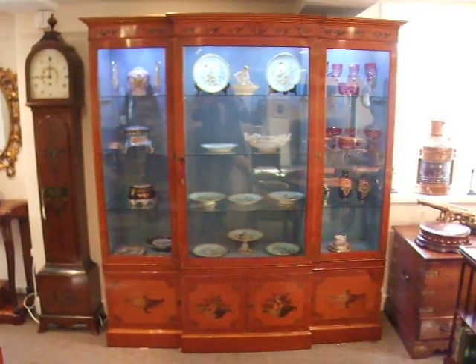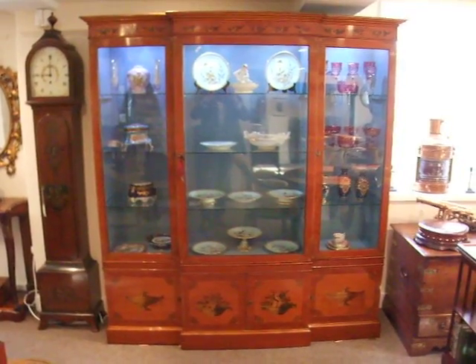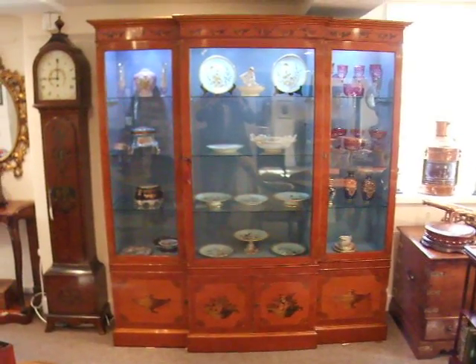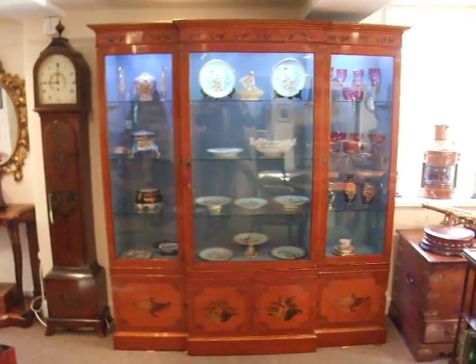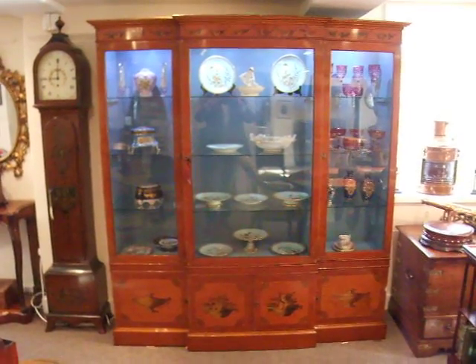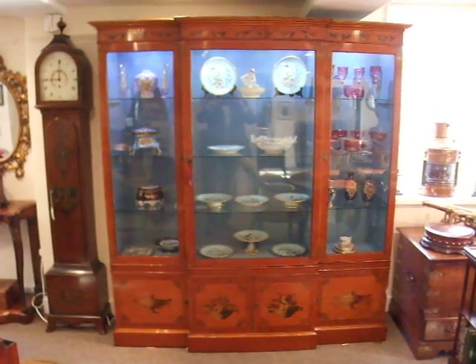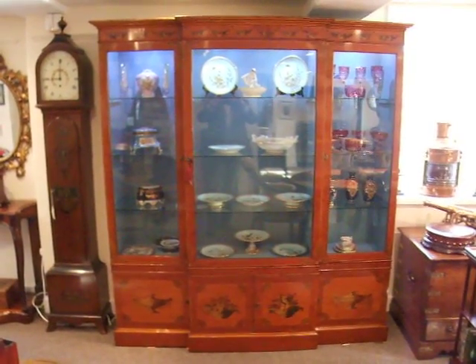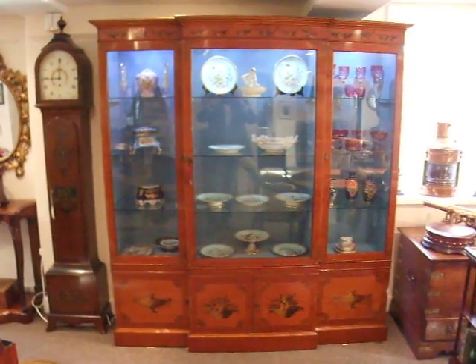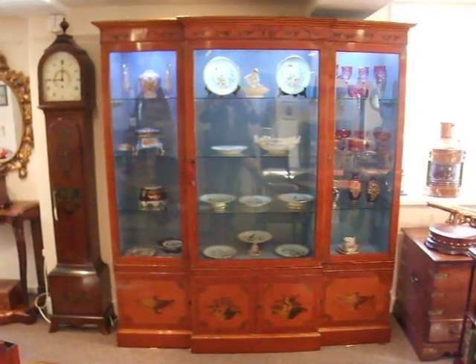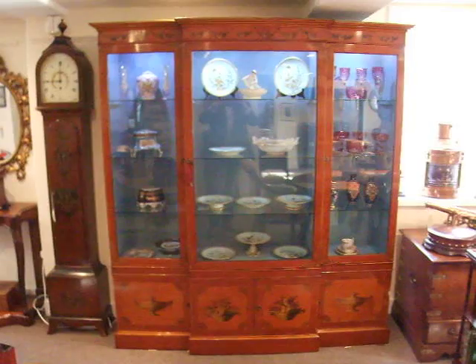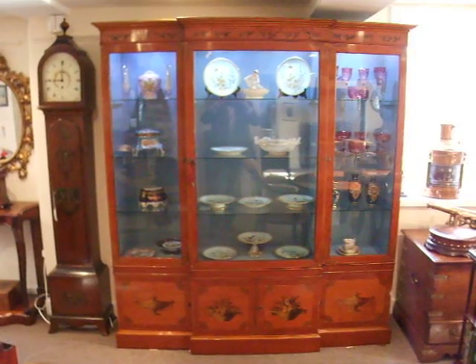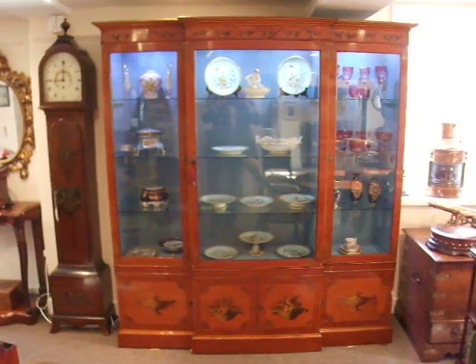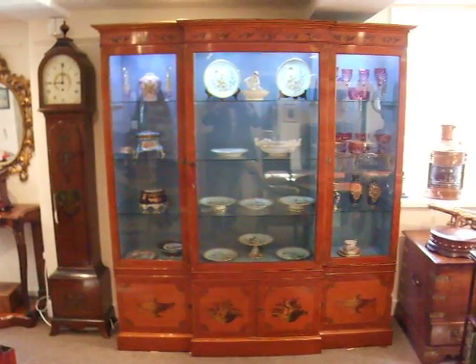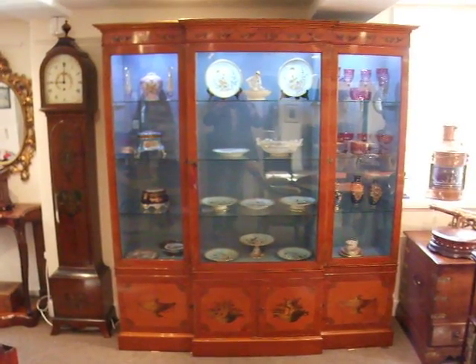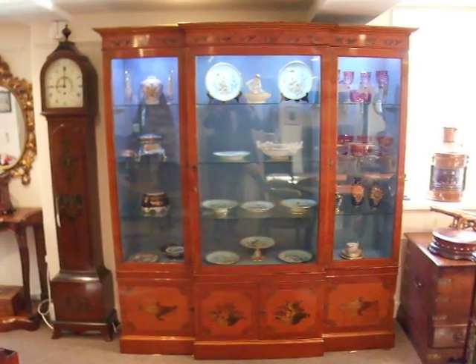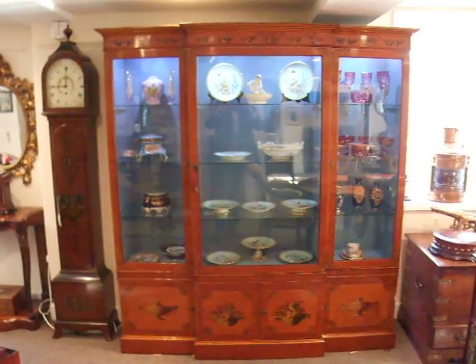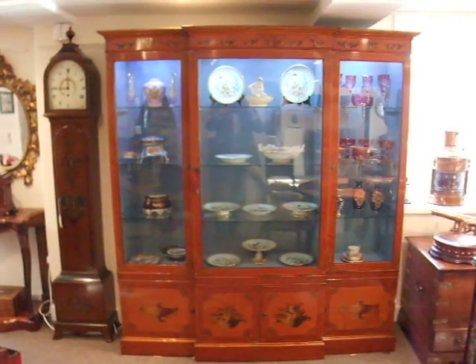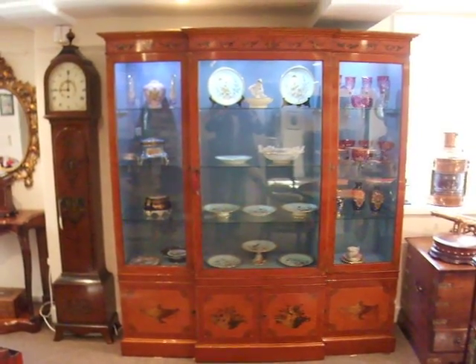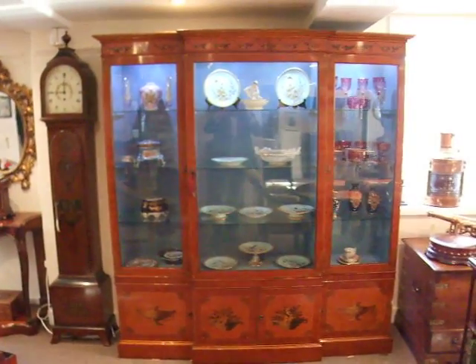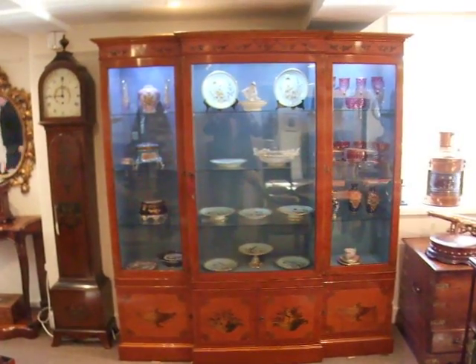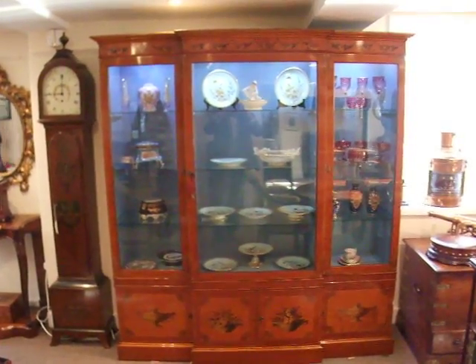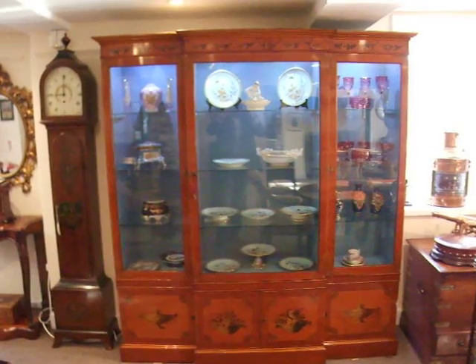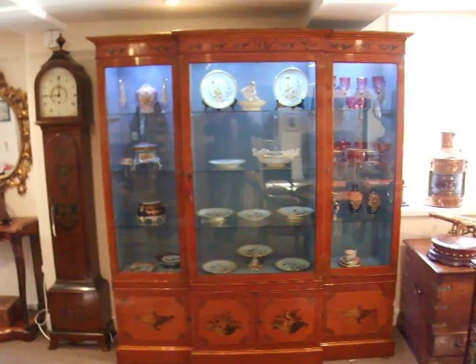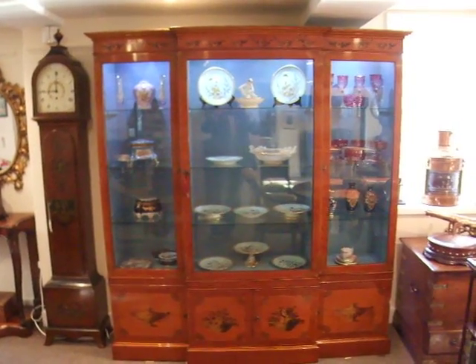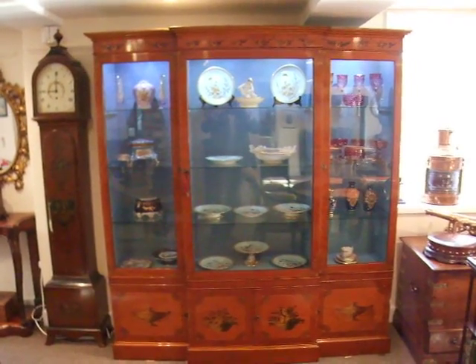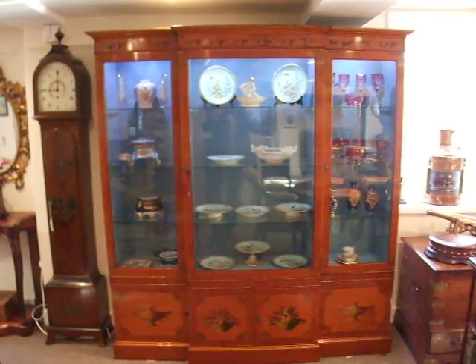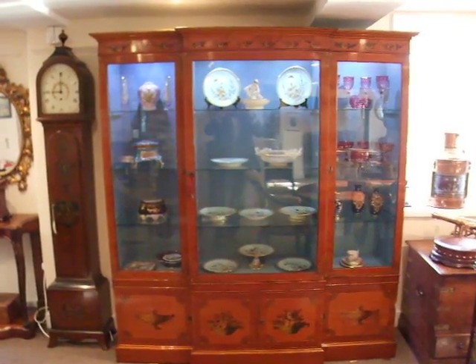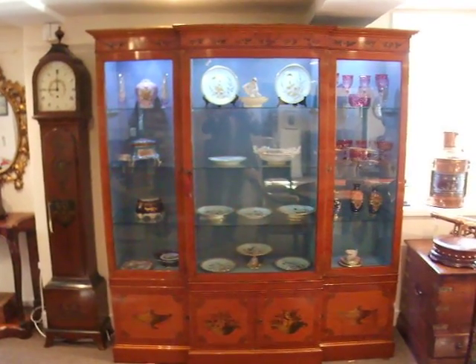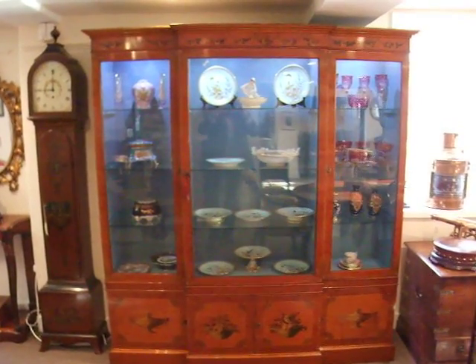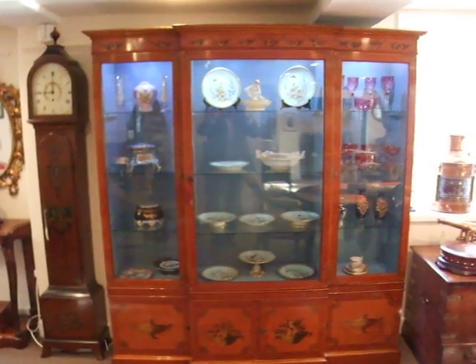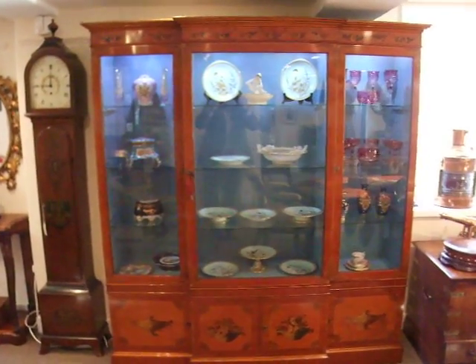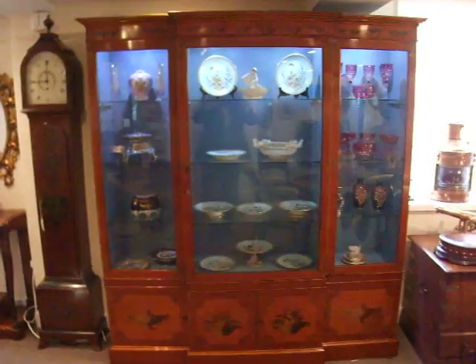A sumptuous piece of English furniture made in the Edwardian period. A fantastic display piece because there are no glazing bars, so you see everything of your collection inside.